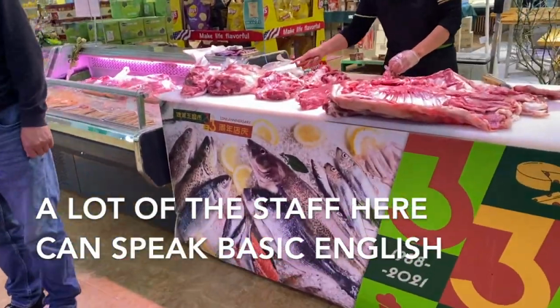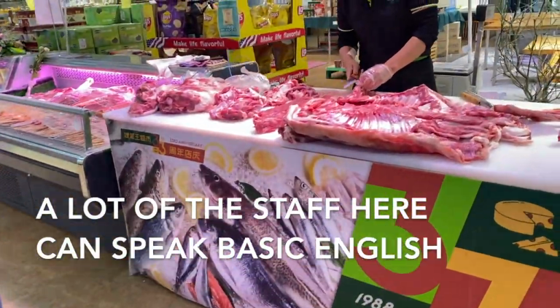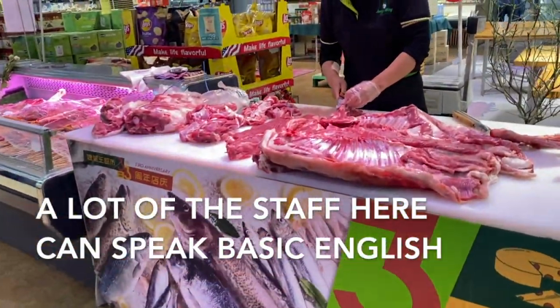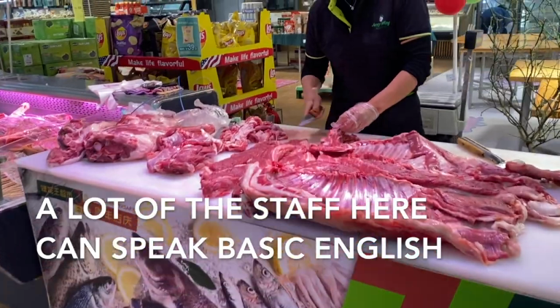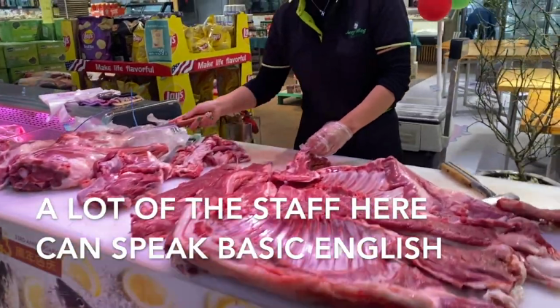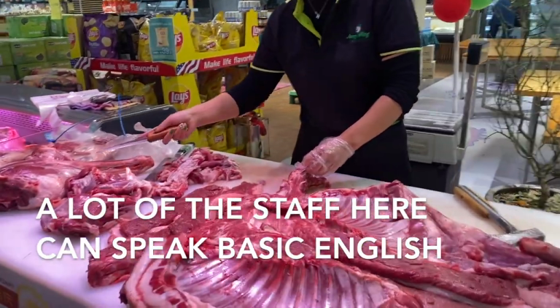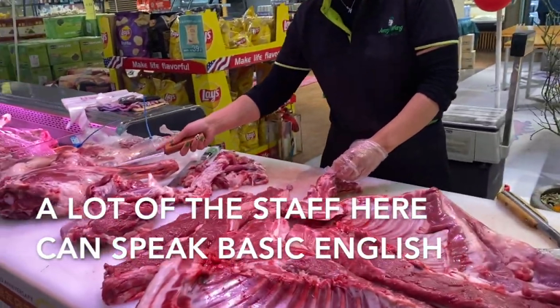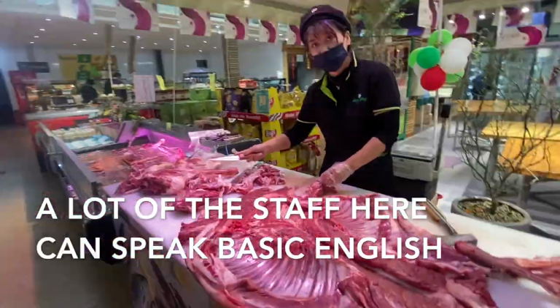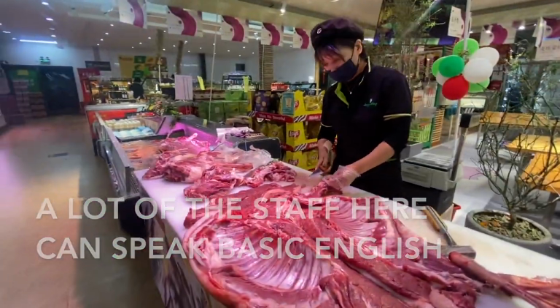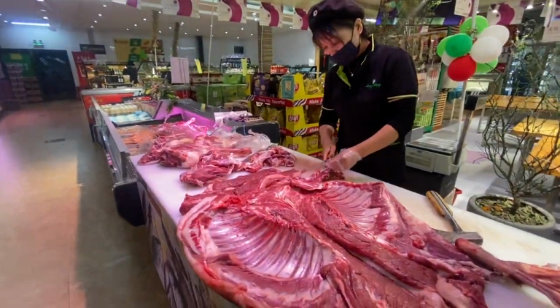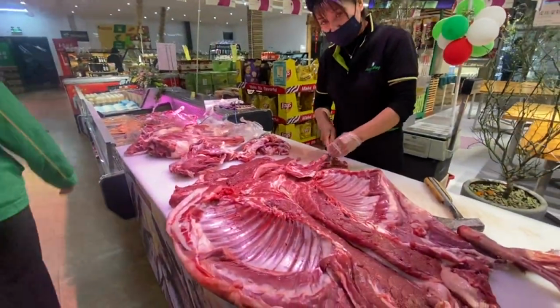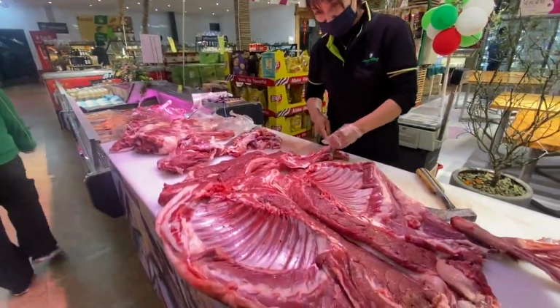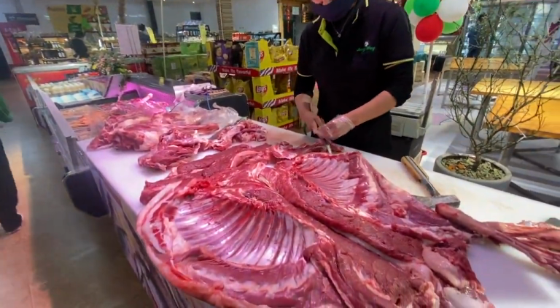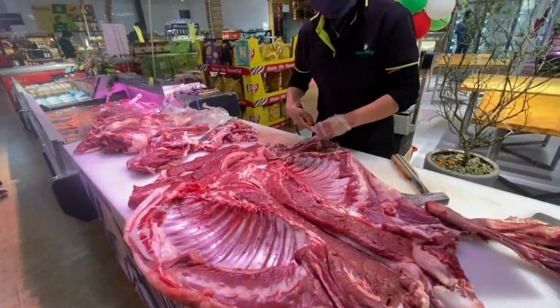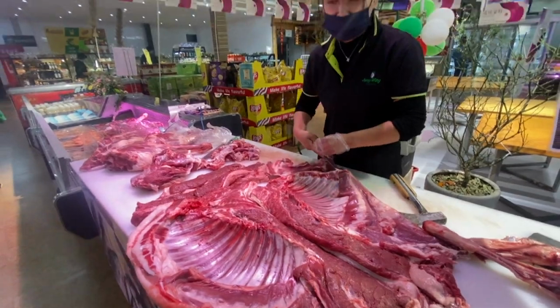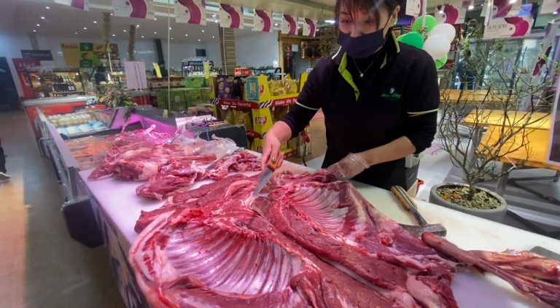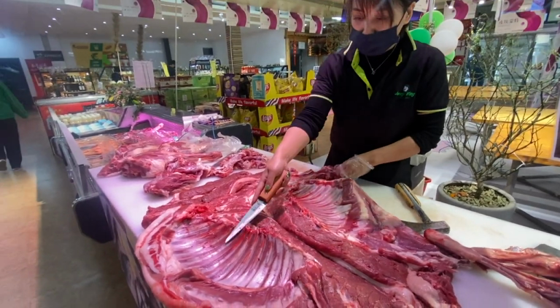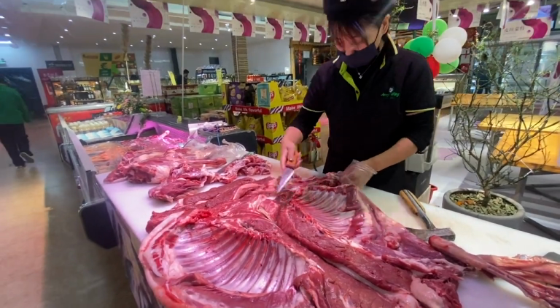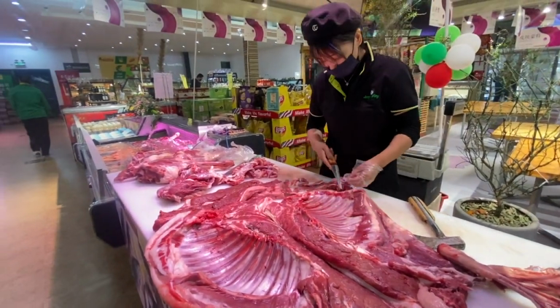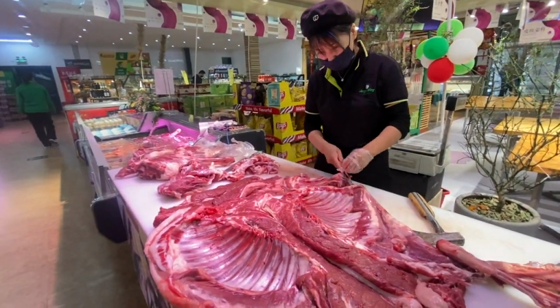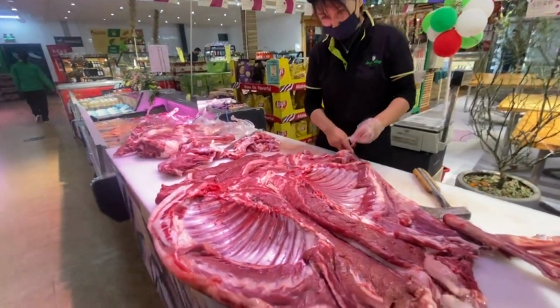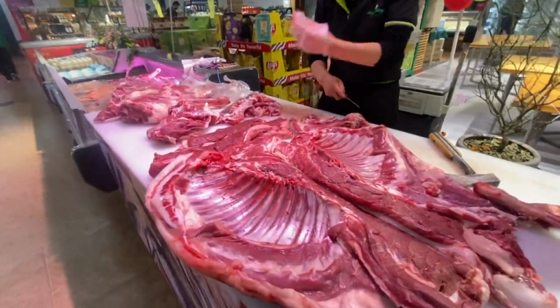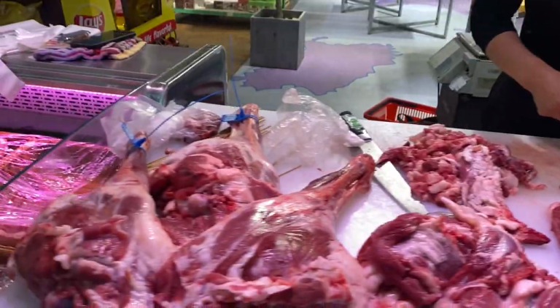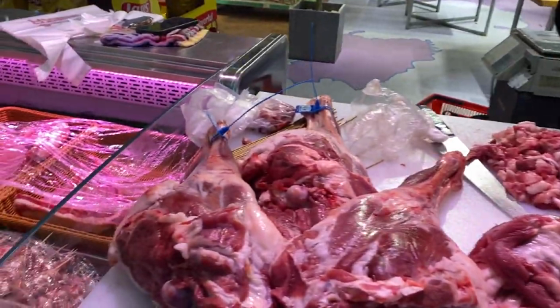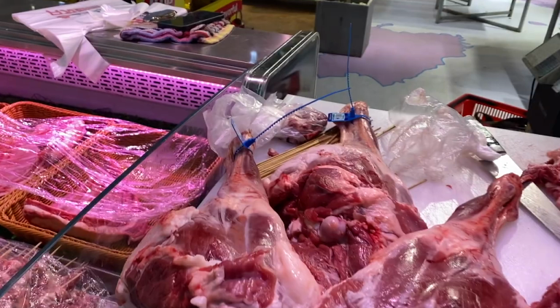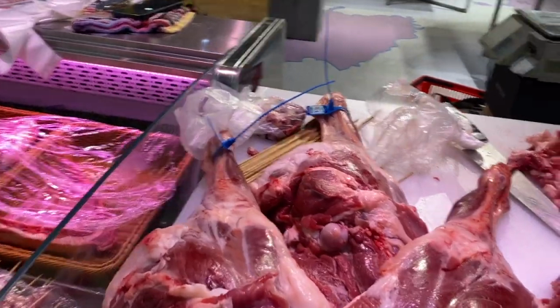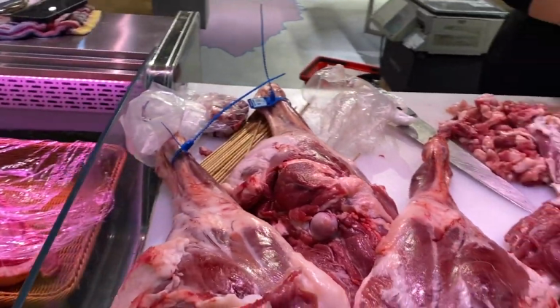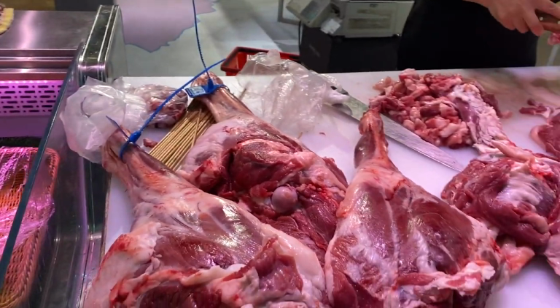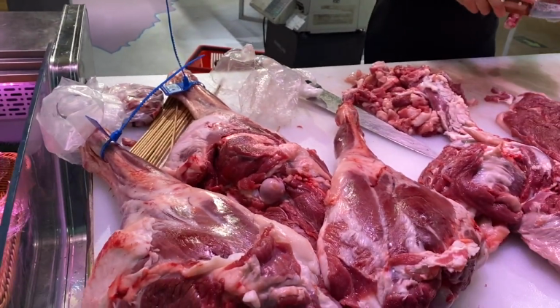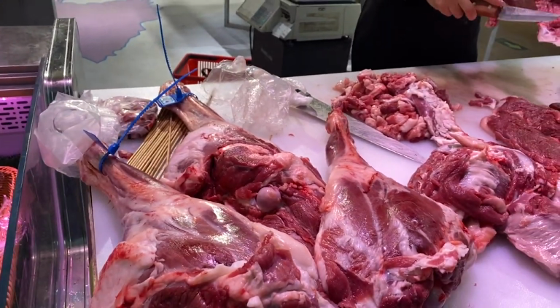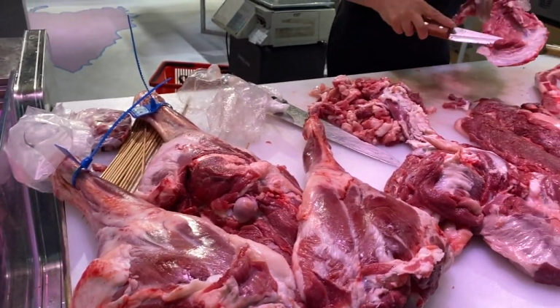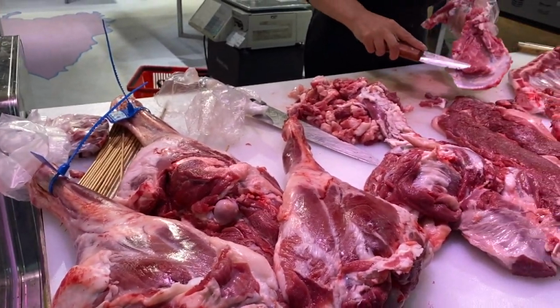Oh, lamb leg! Yes, it's lamb — fresh, very fresh. Yeah, it's ribs. Wow, it's very good, beautiful. It looks very good.